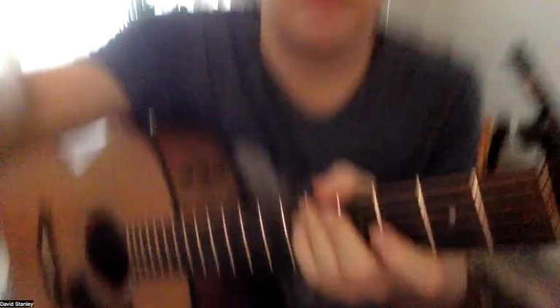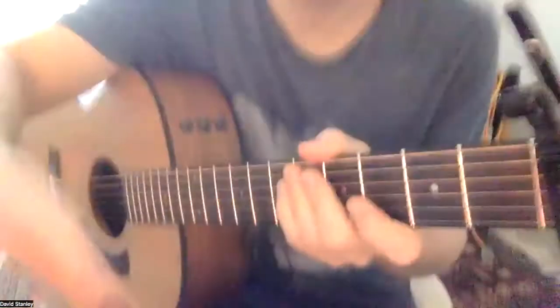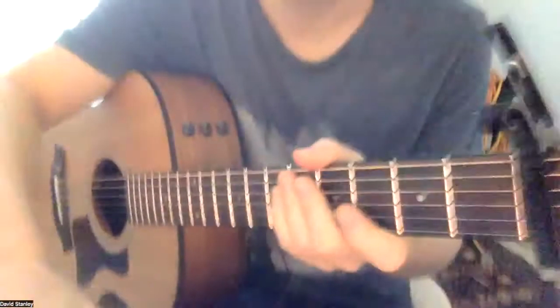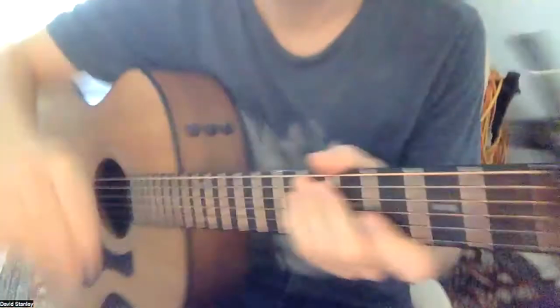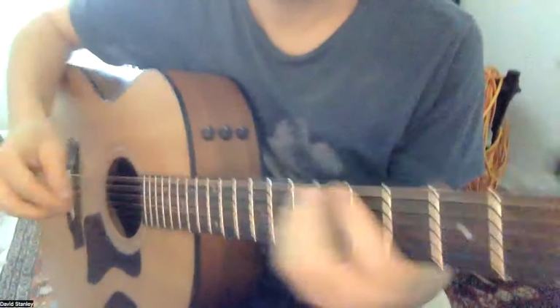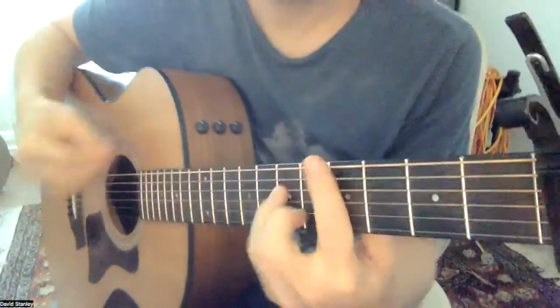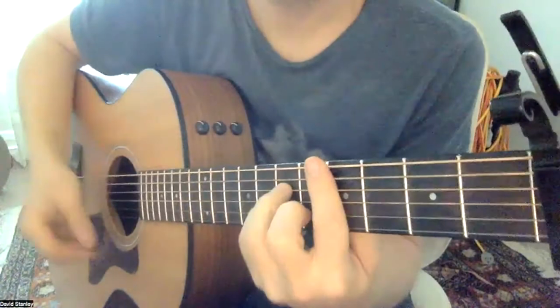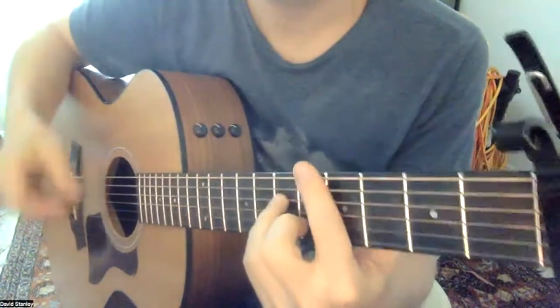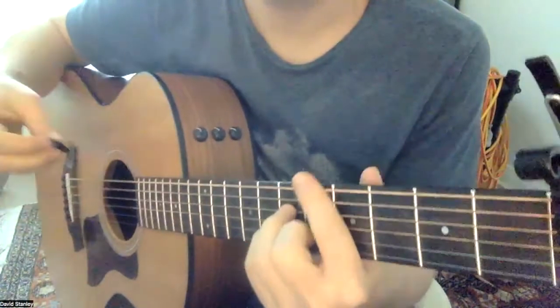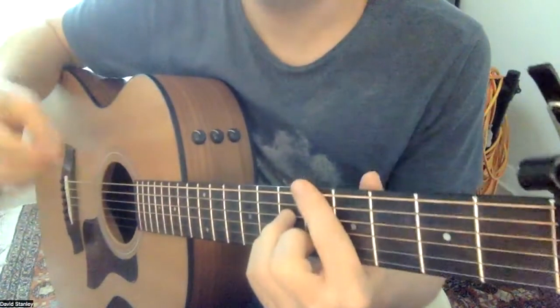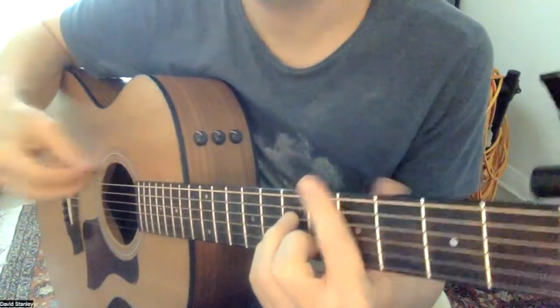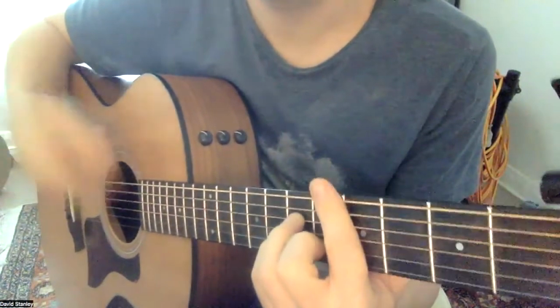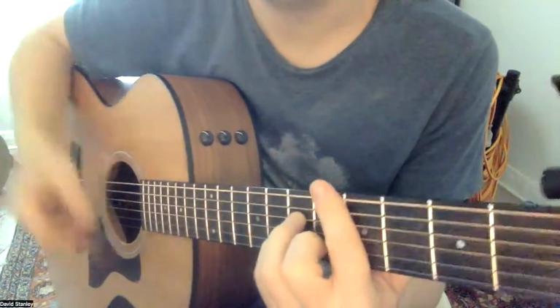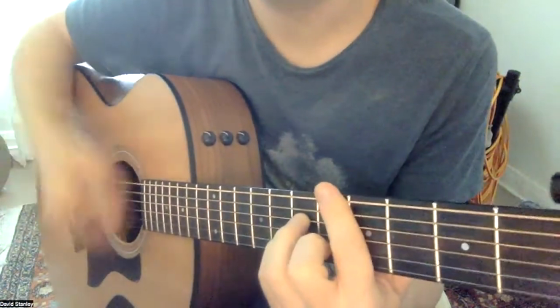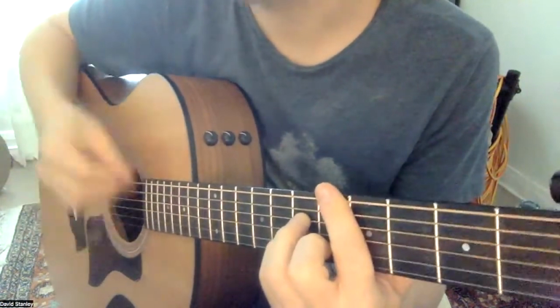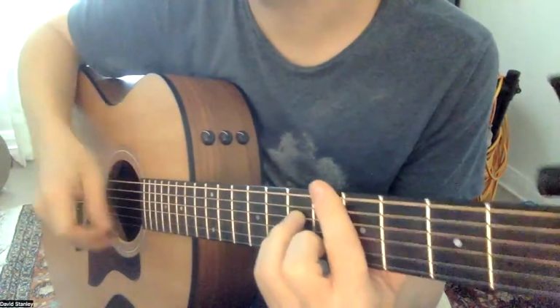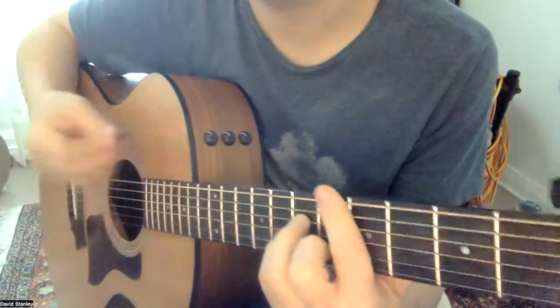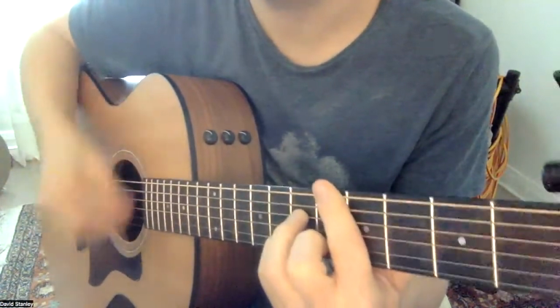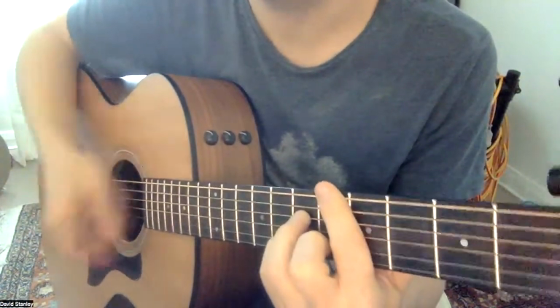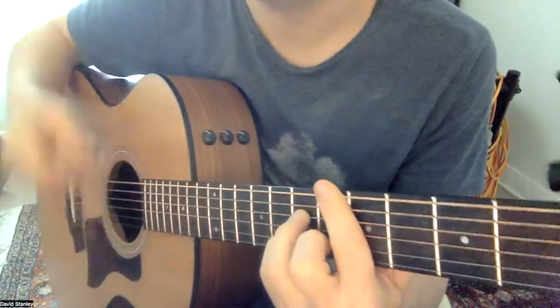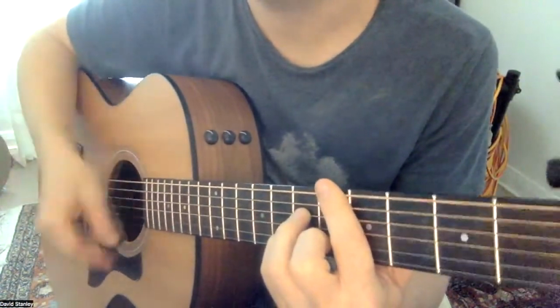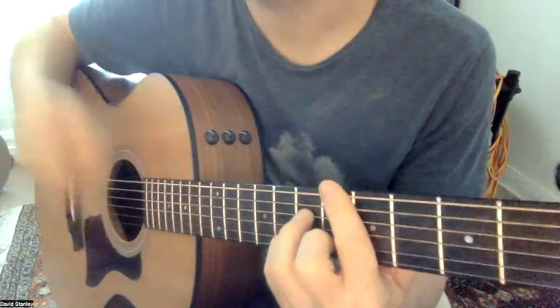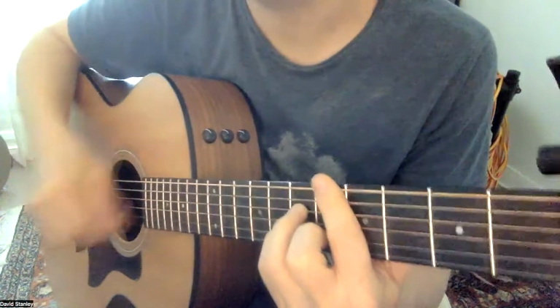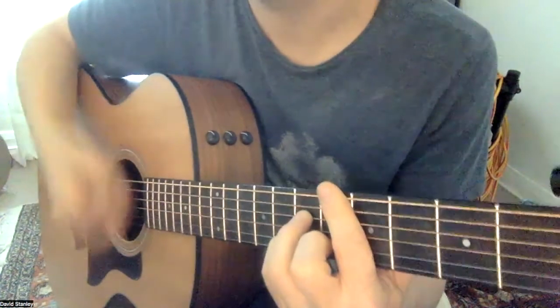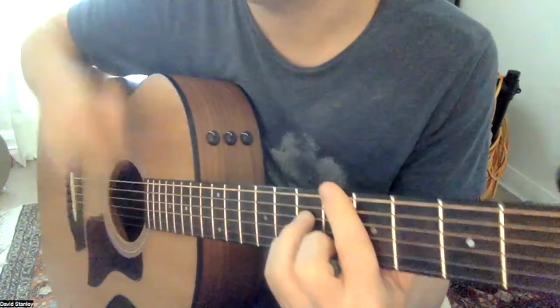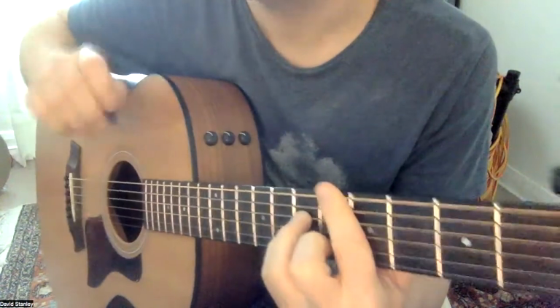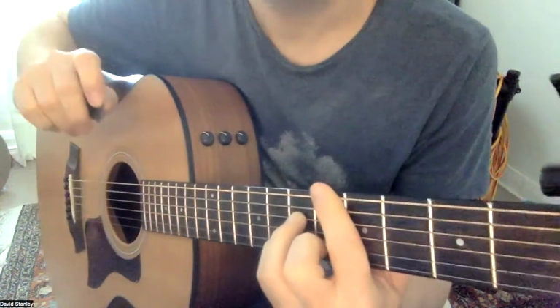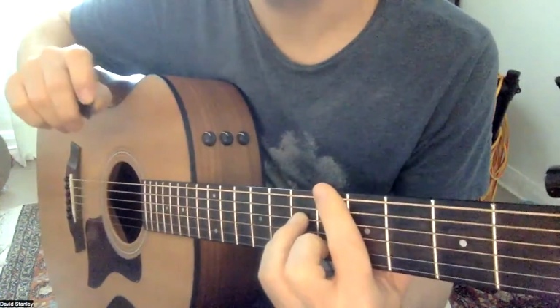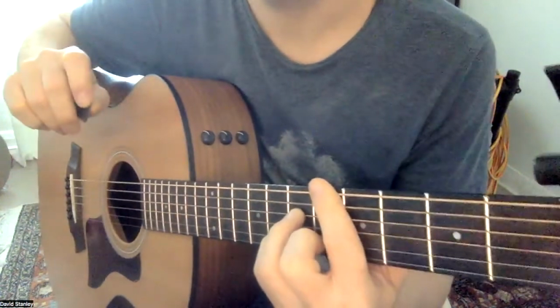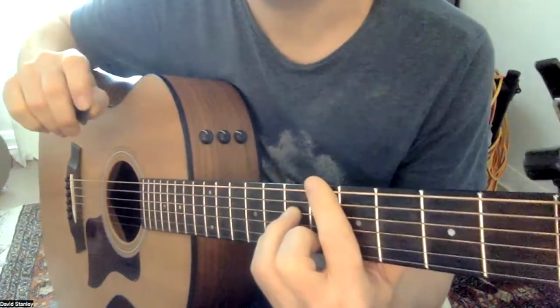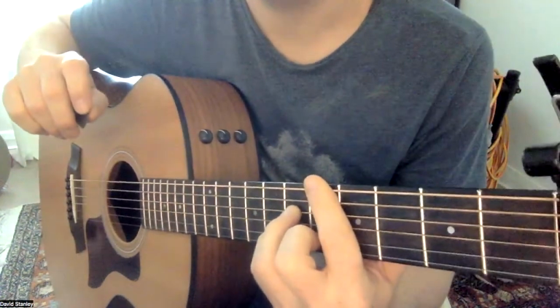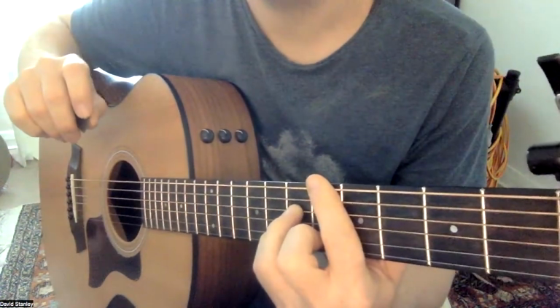All right, so your strum pattern was: down, down, up, up, down, up, down, down, up, up, down, up, down, up. Don't lose that basic feel.